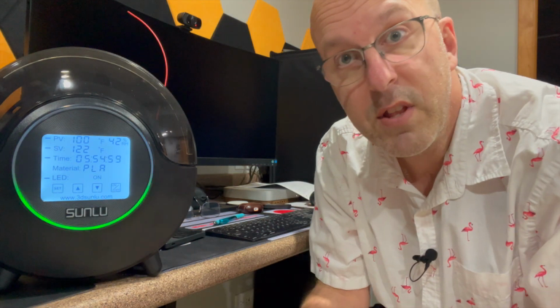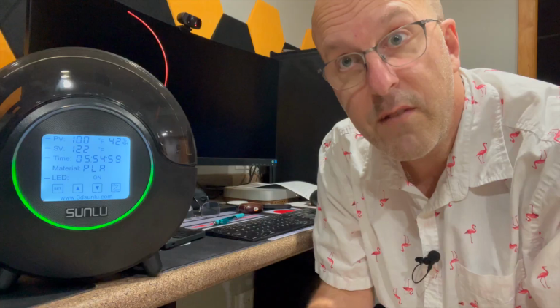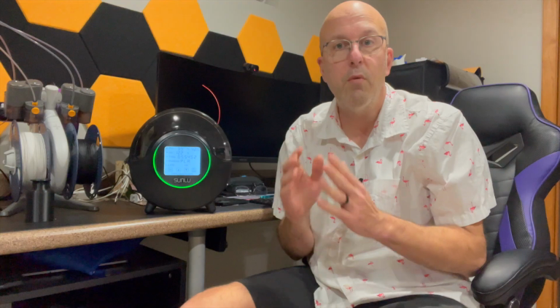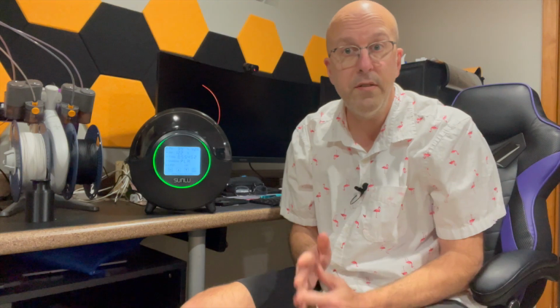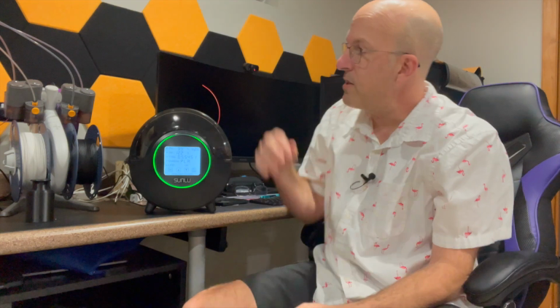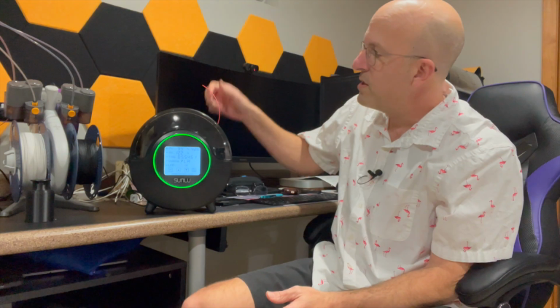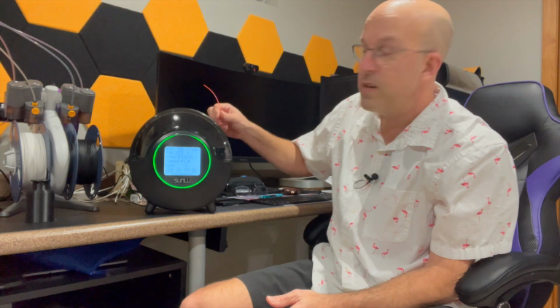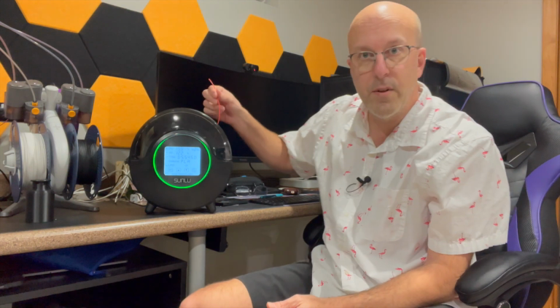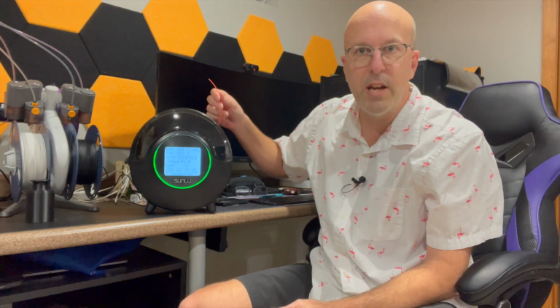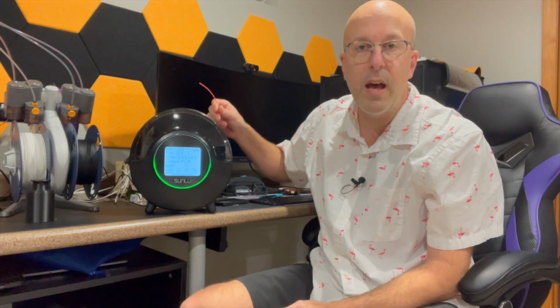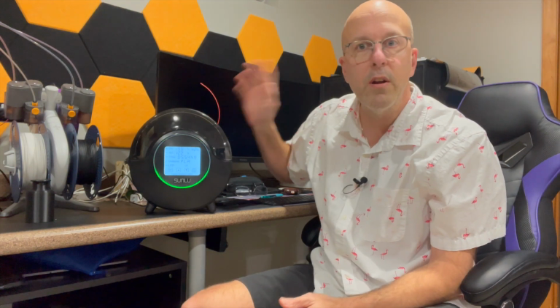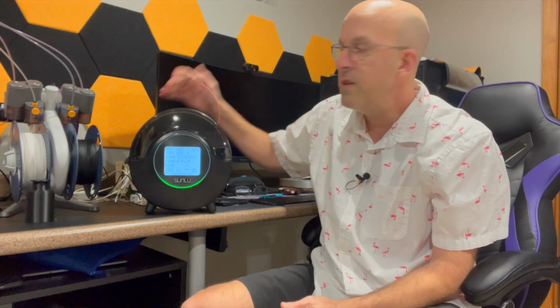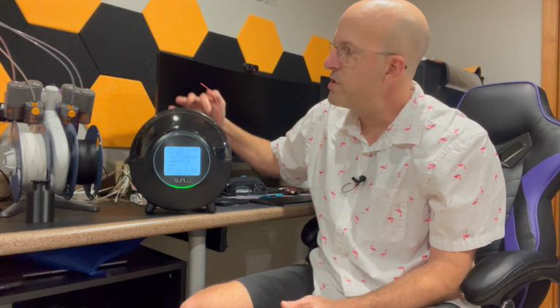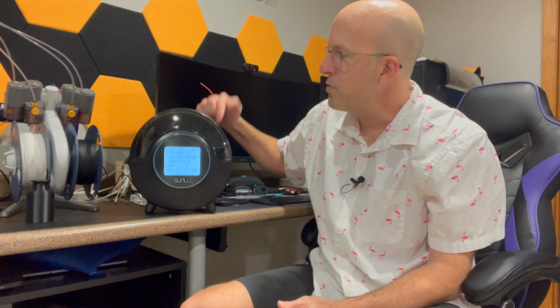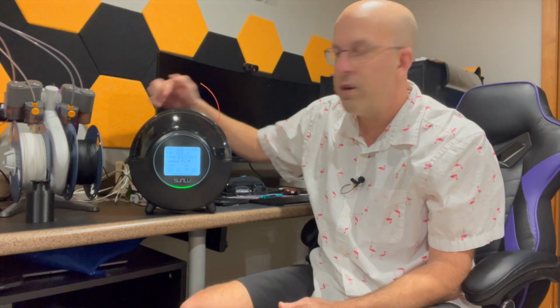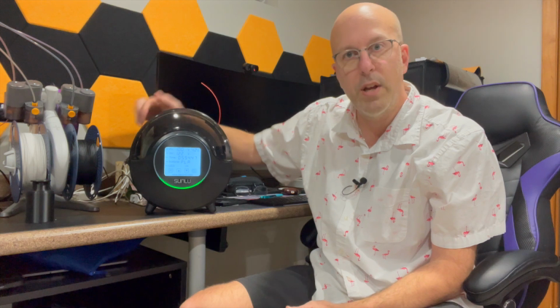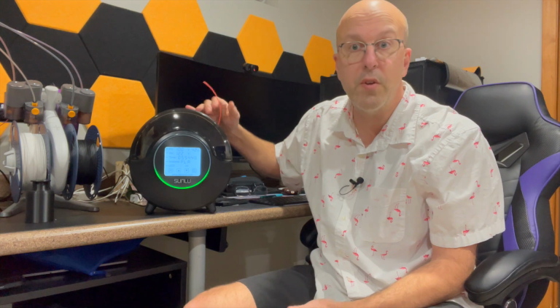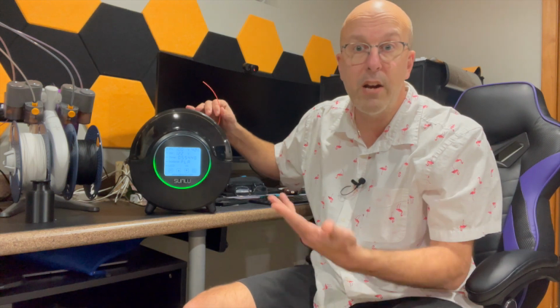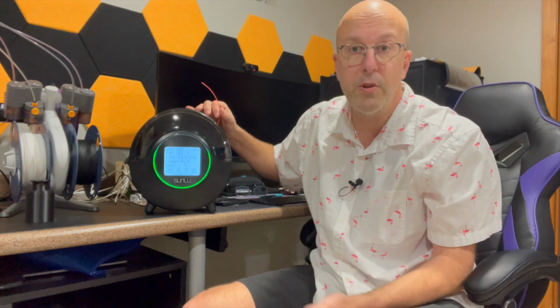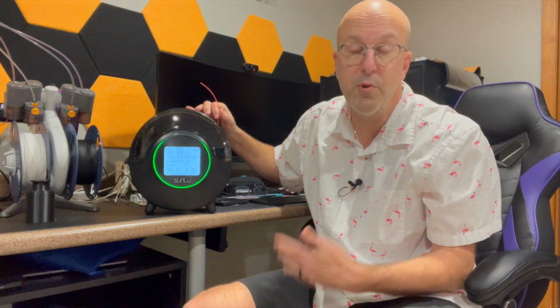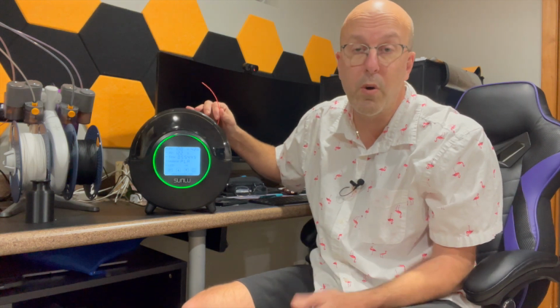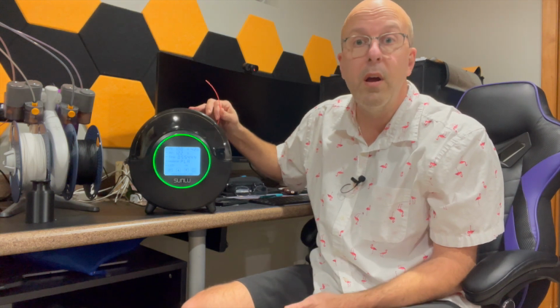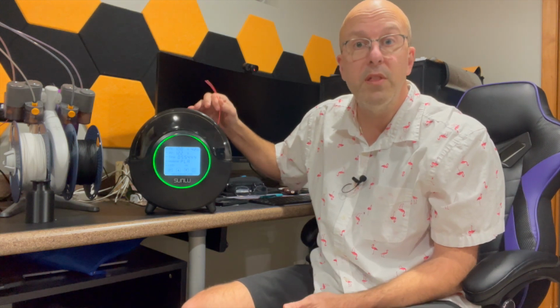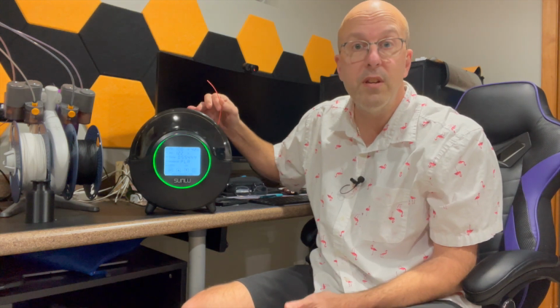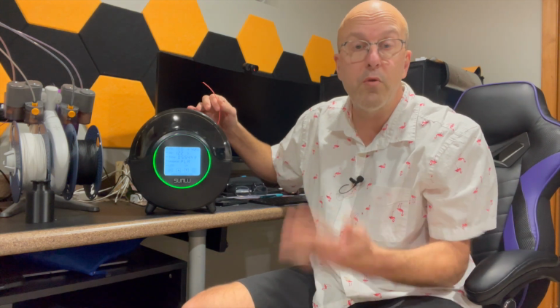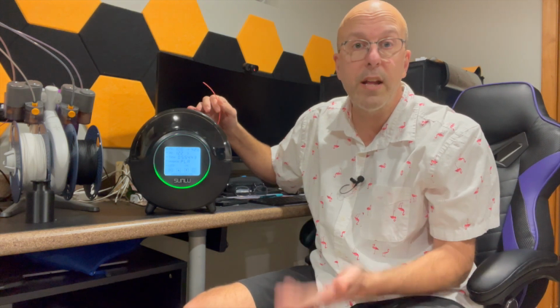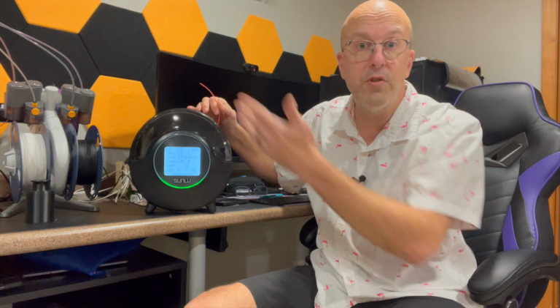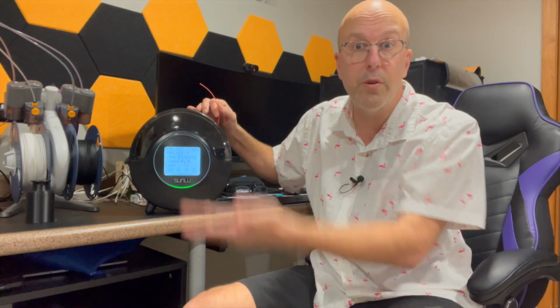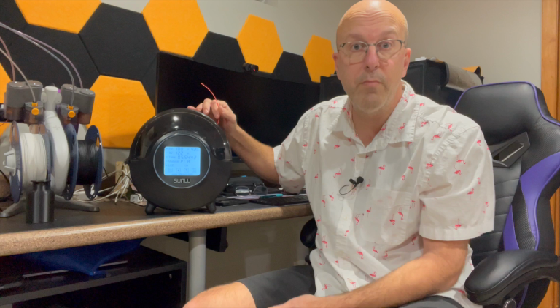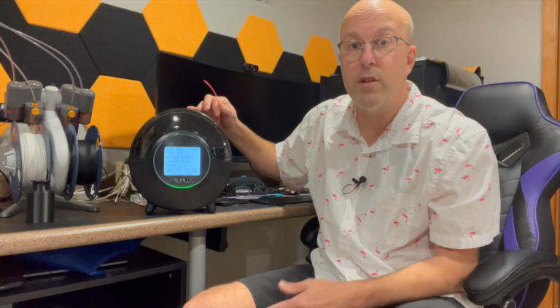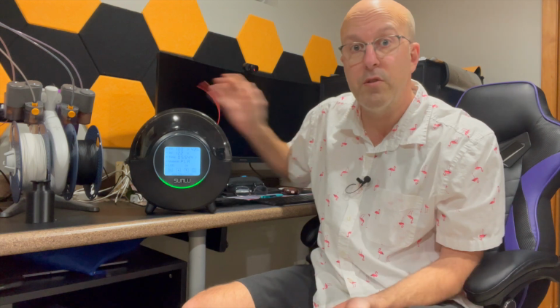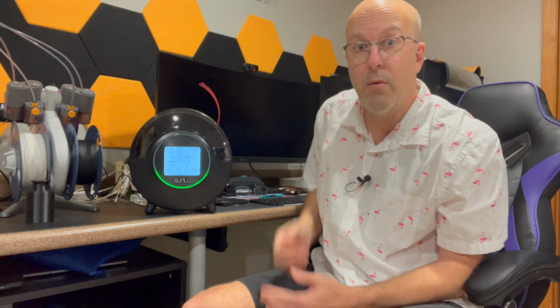What's nice about this is you can see the filament coming out the top here. This has two holes, one here and one here. So no matter how you put the spool in, it'll work. This can load directly into your 3D printer, and then you can use it that way.